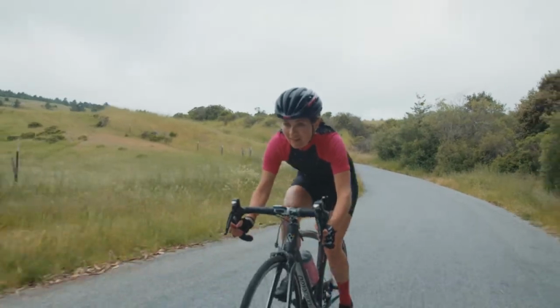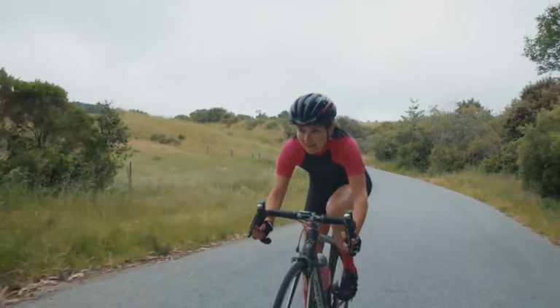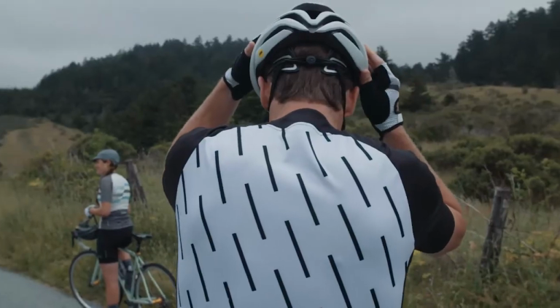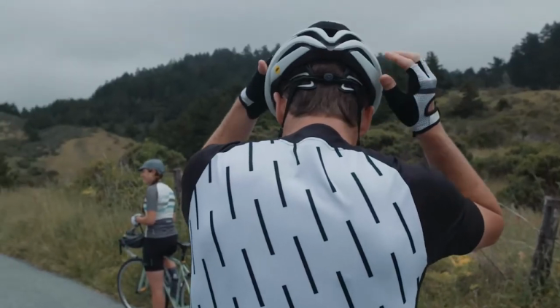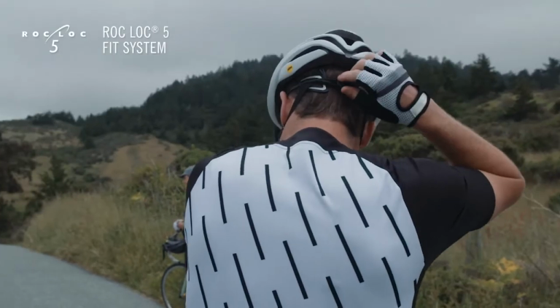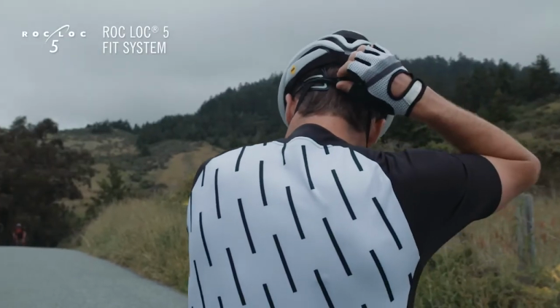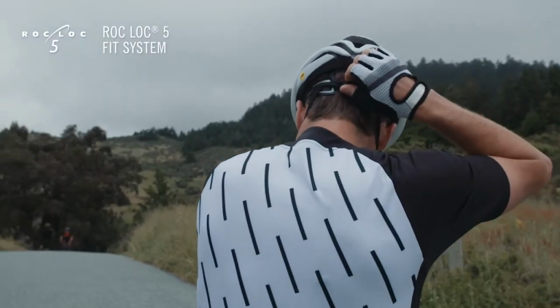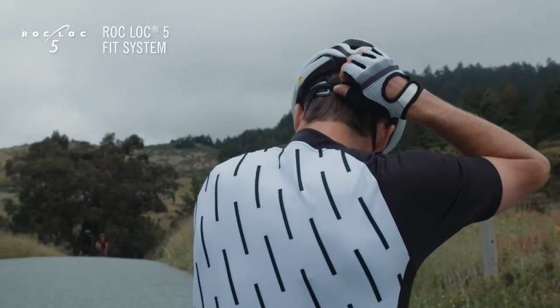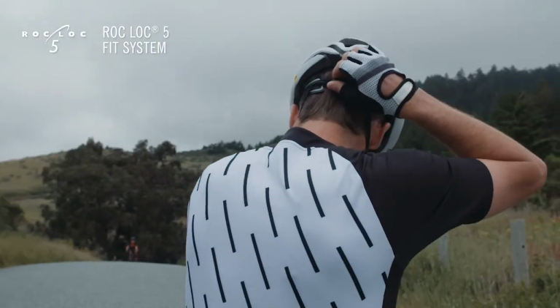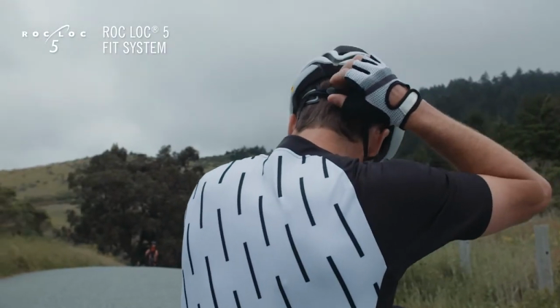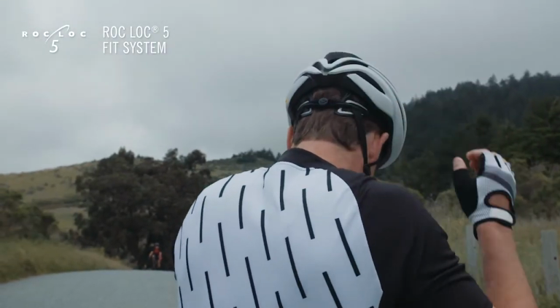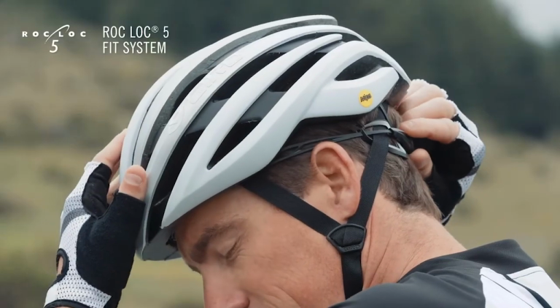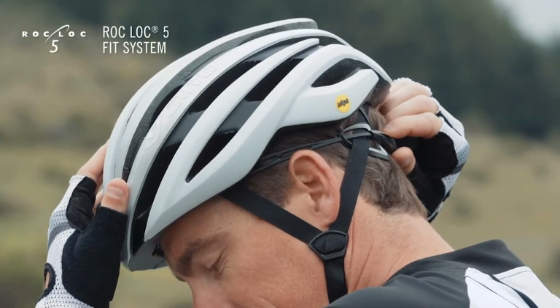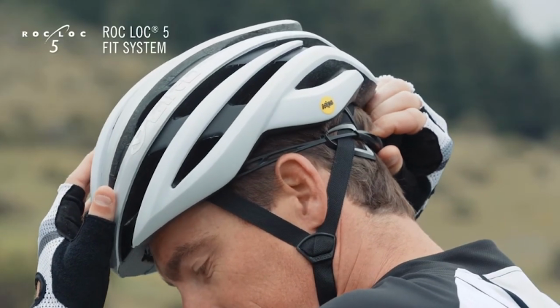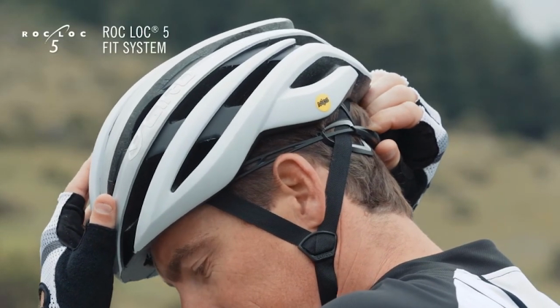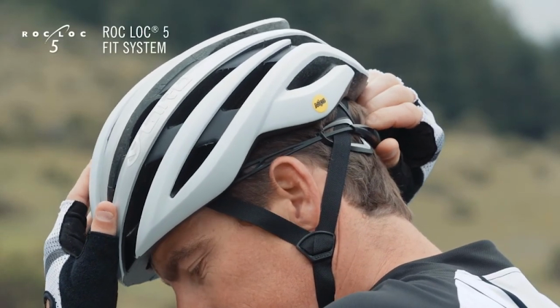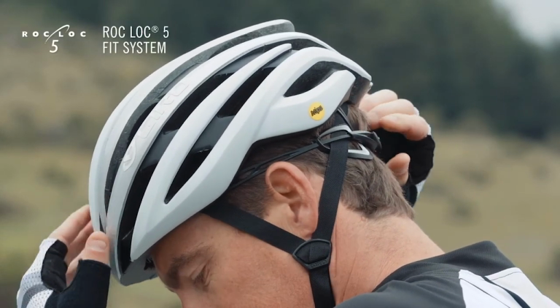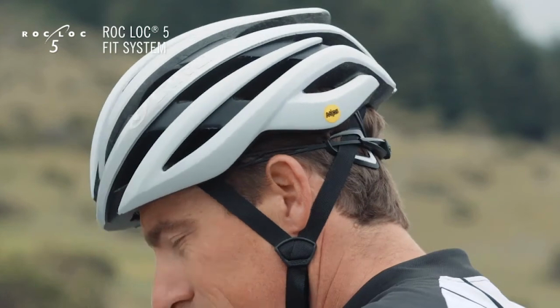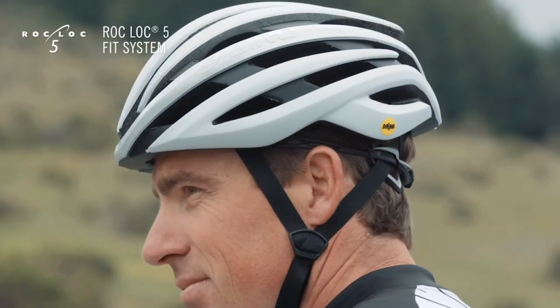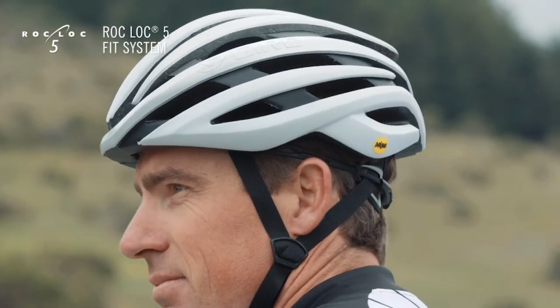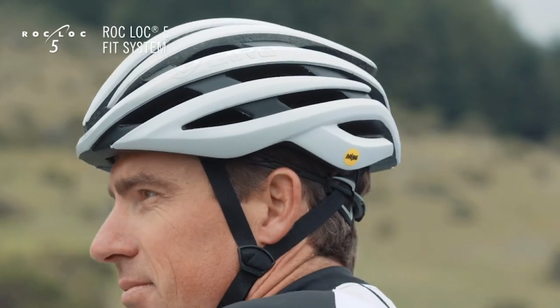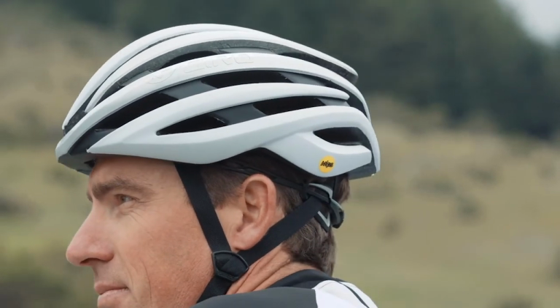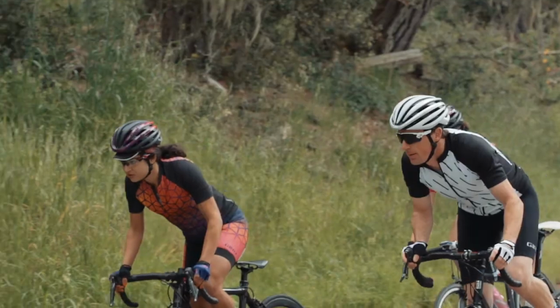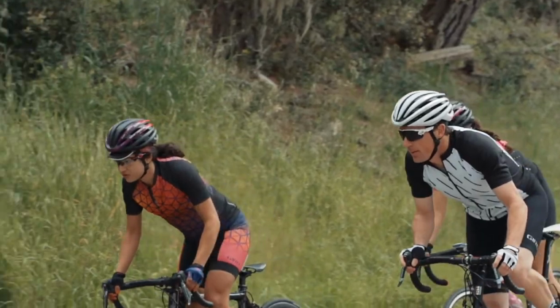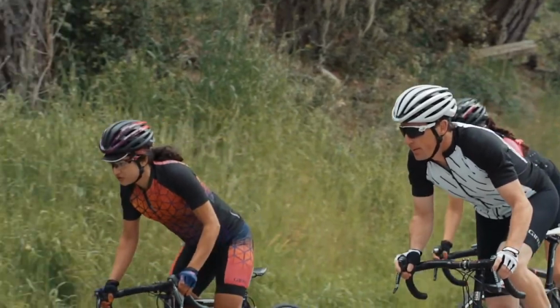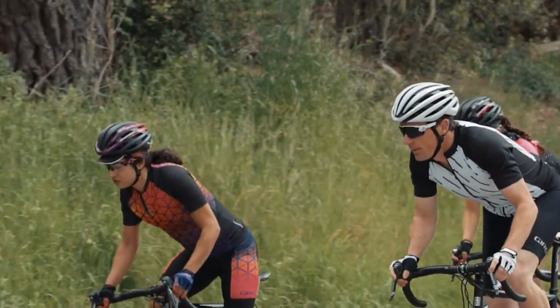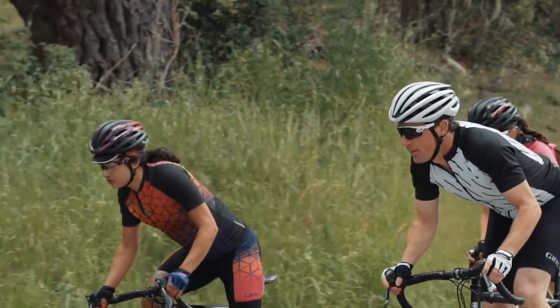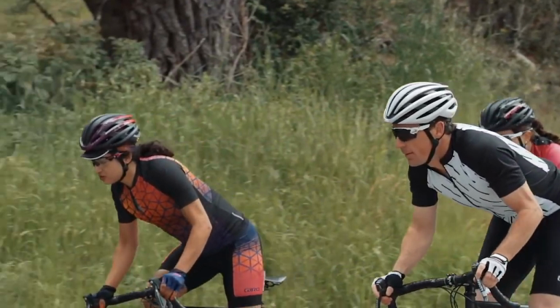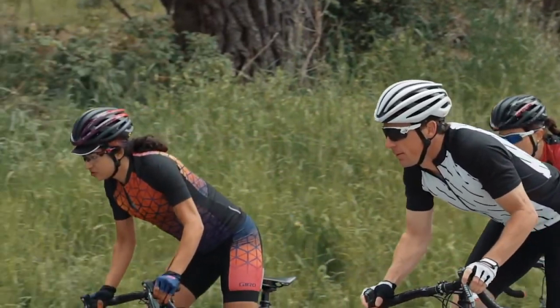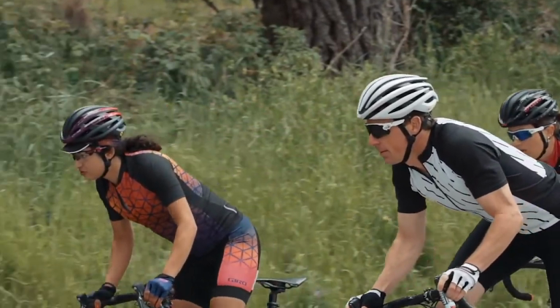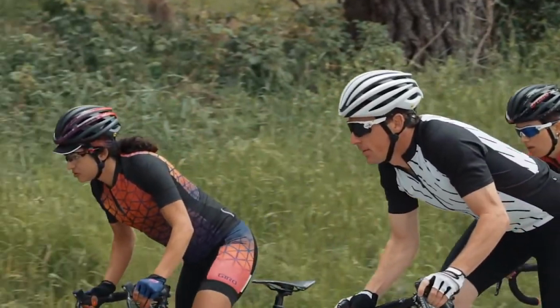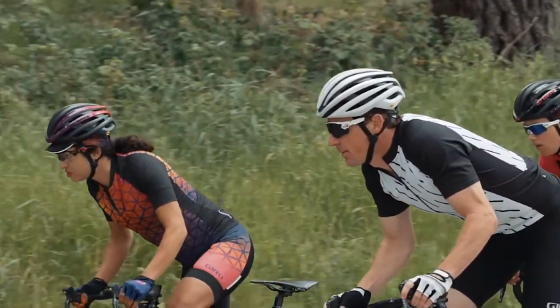The RockLock 5 Fit System allows you to easily dial in fit and adjust vertical position with a single hand, offering comfort and convenience with a secure feel.